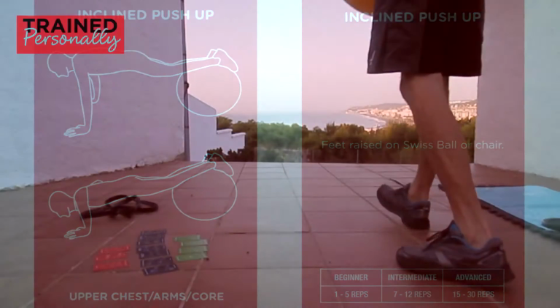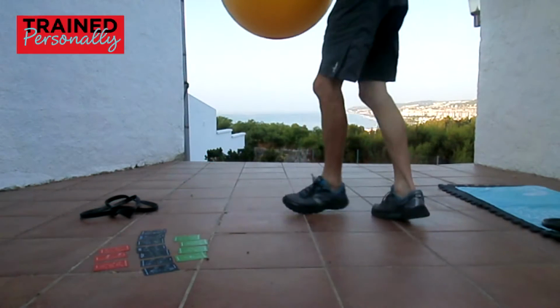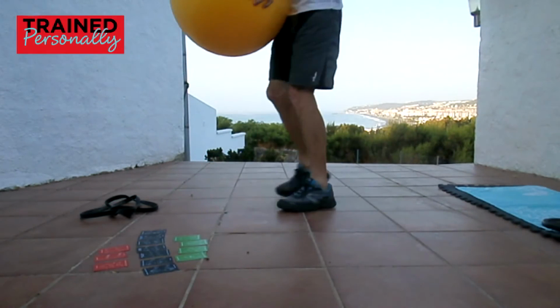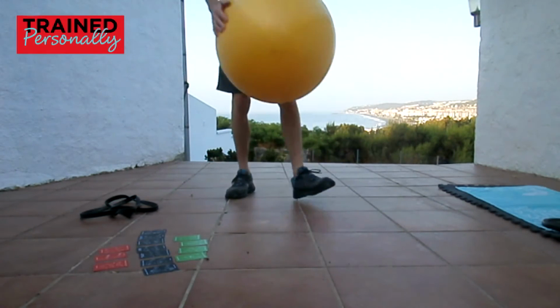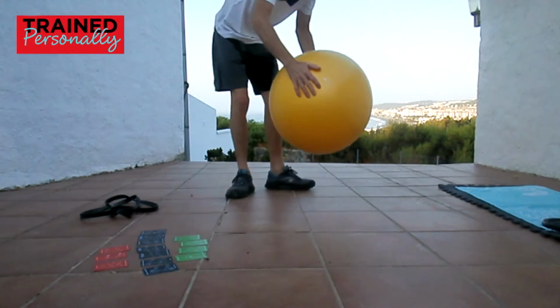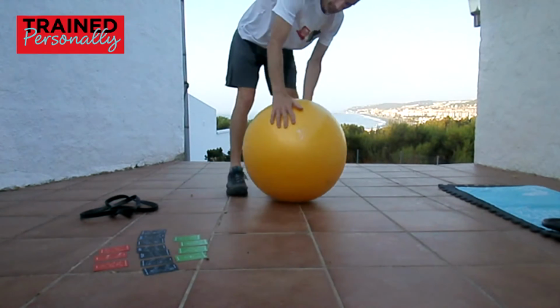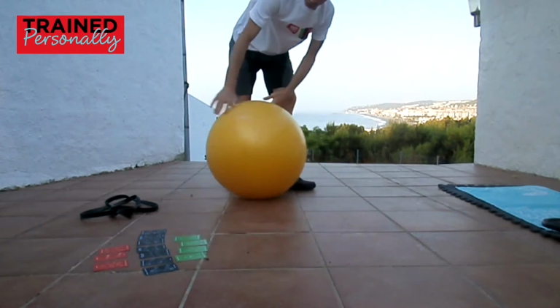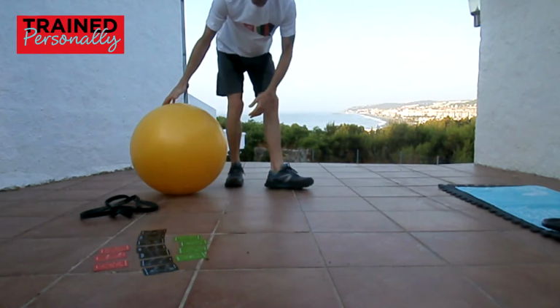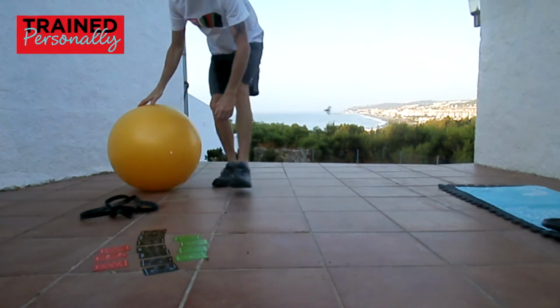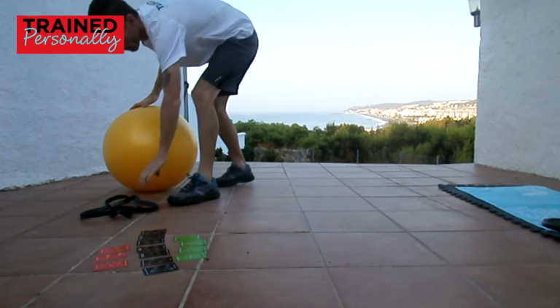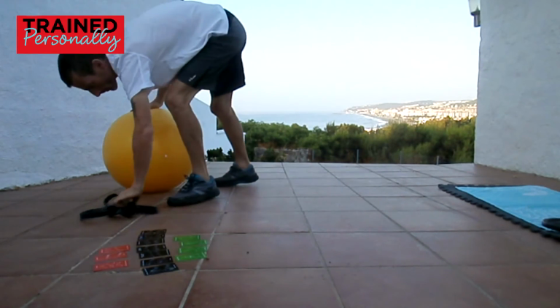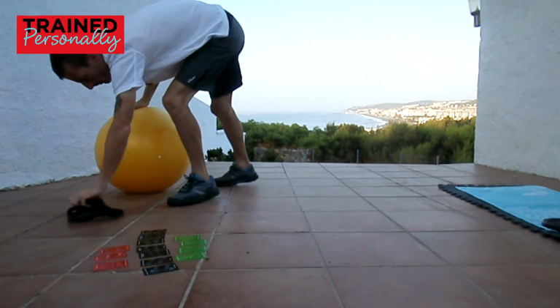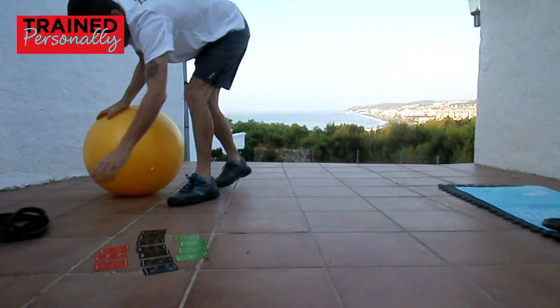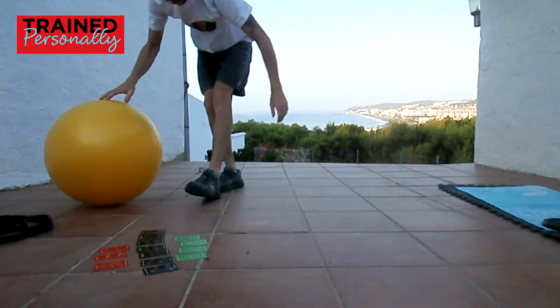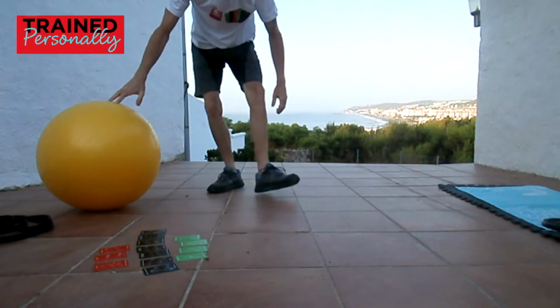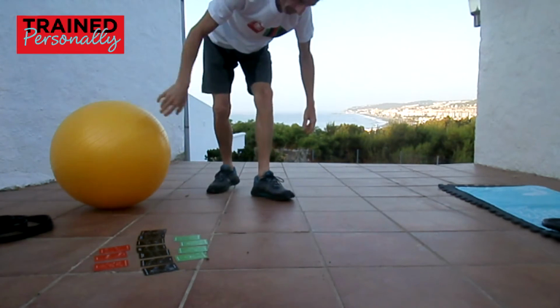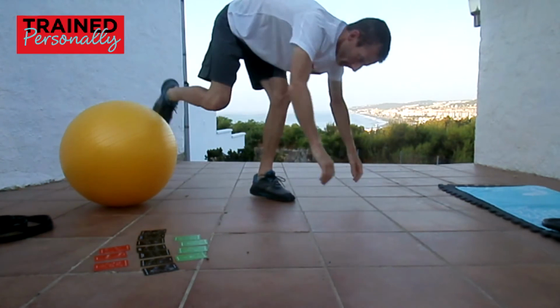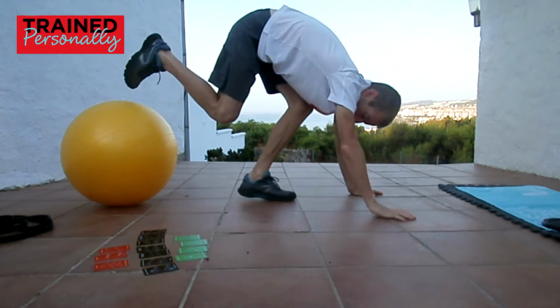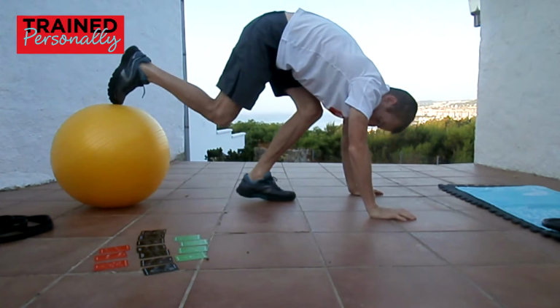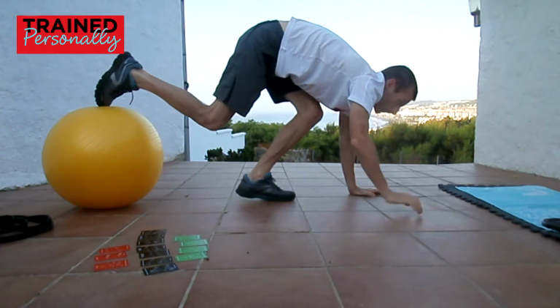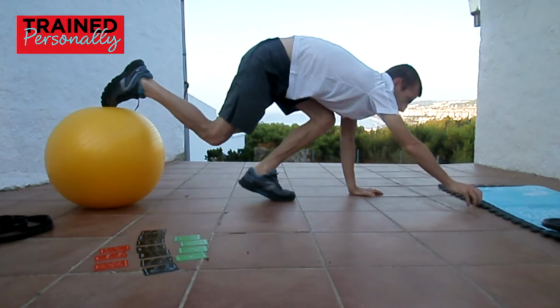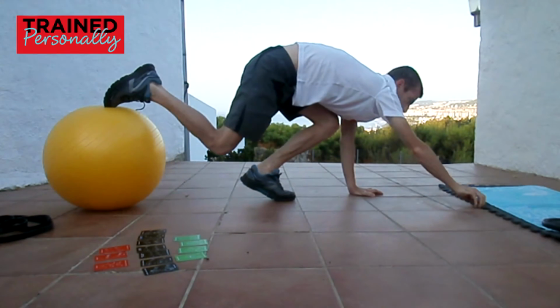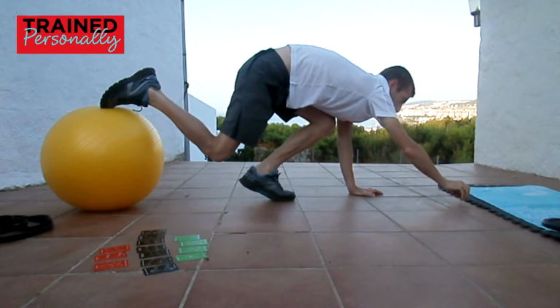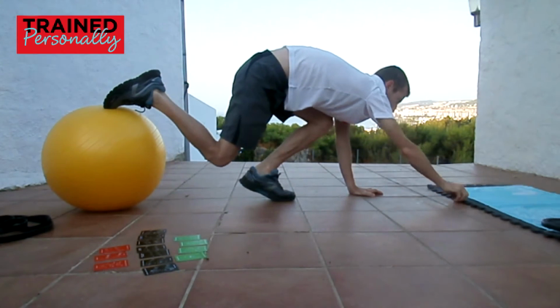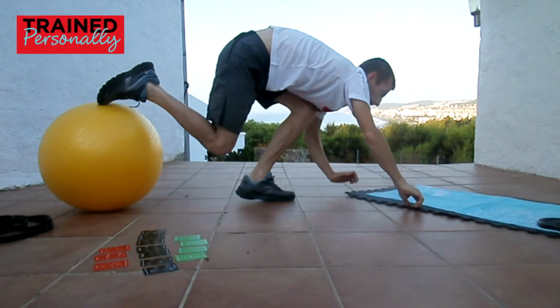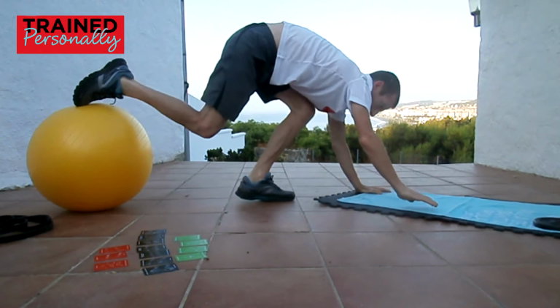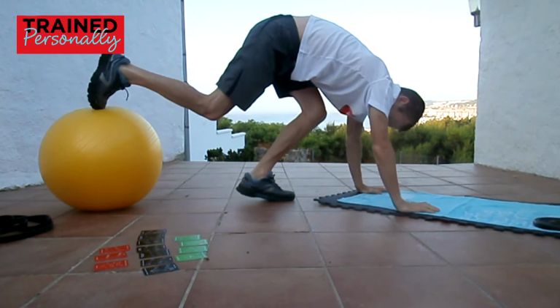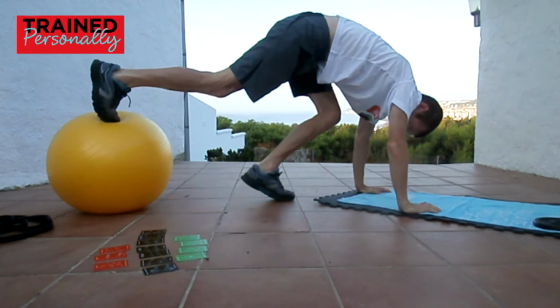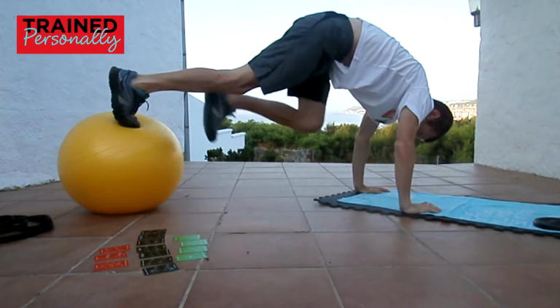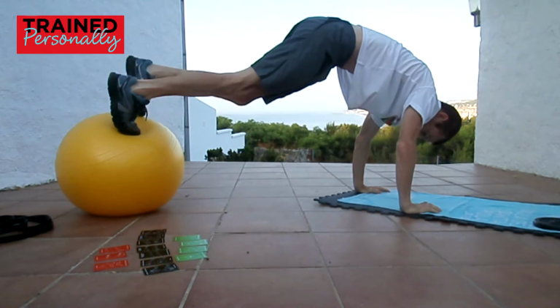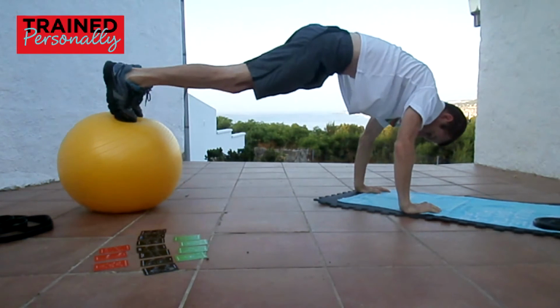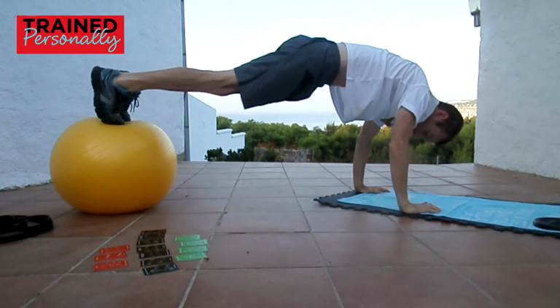I'm bringing in the ball now and we're going to do this upper body exercise. I'm going to use the mat here — it just makes it a little bit more comfortable on your hands. You could use a towel, anything like that, anything that's not too slippery.